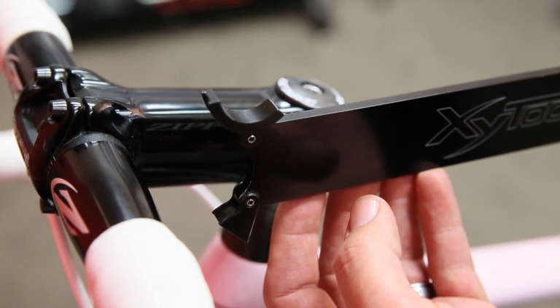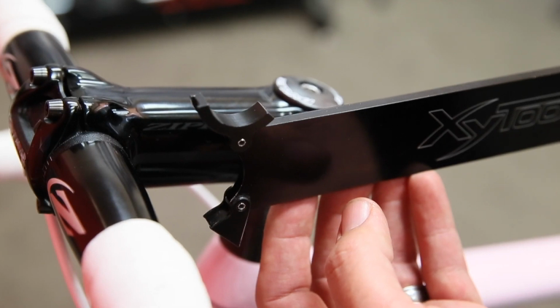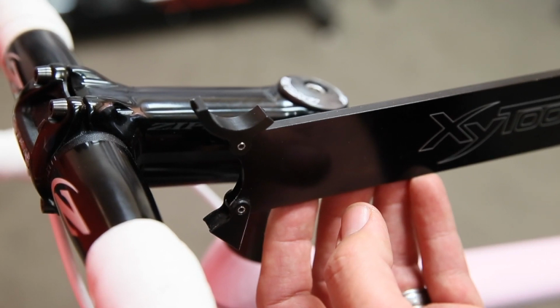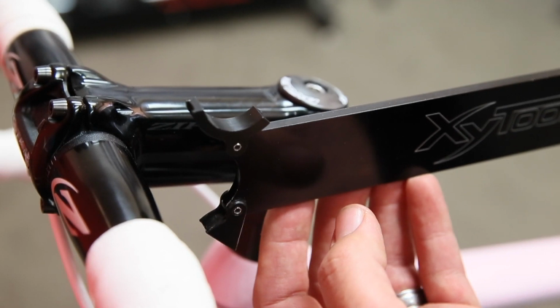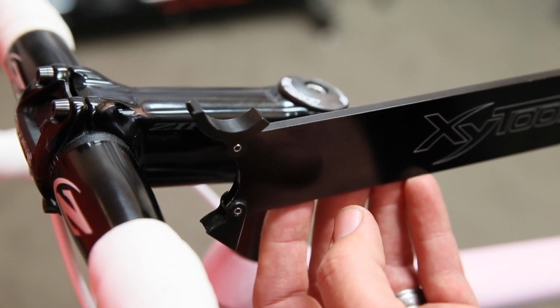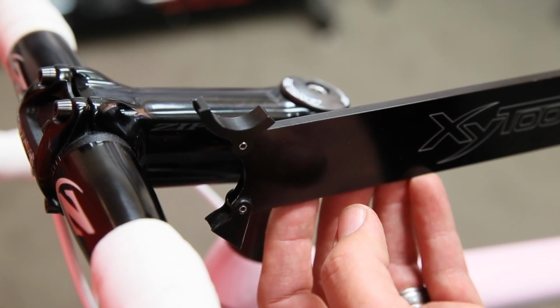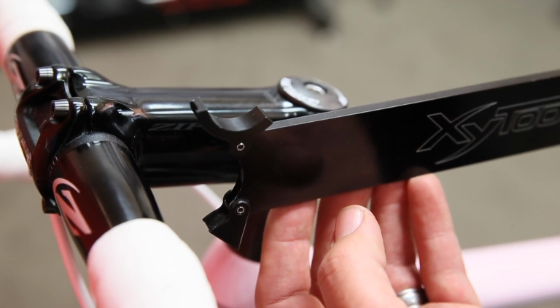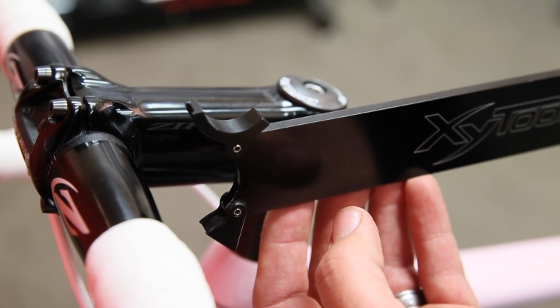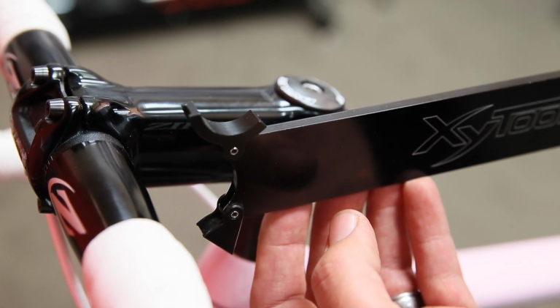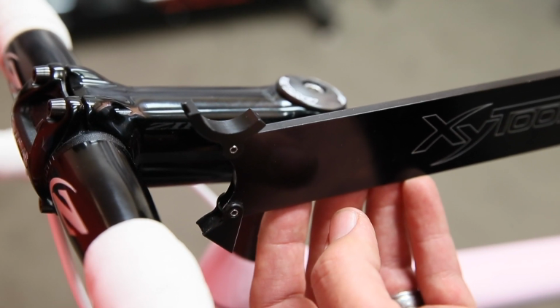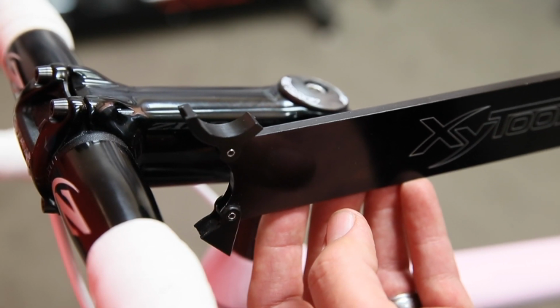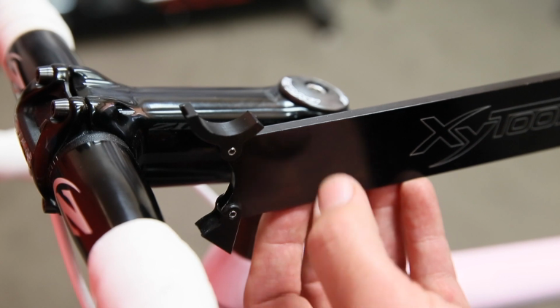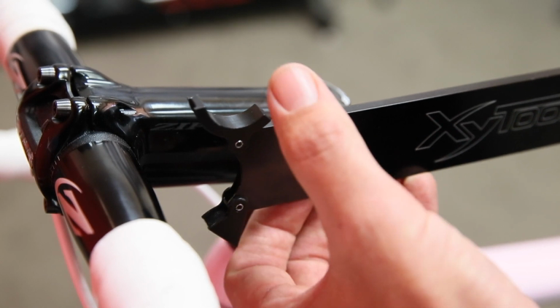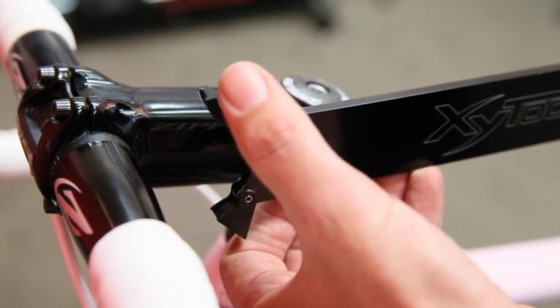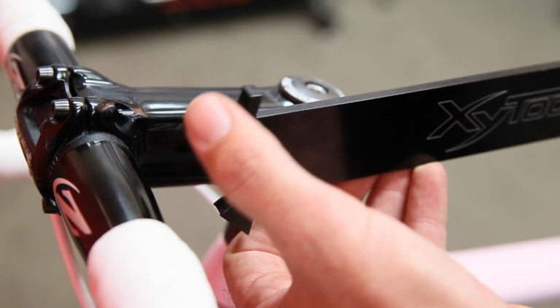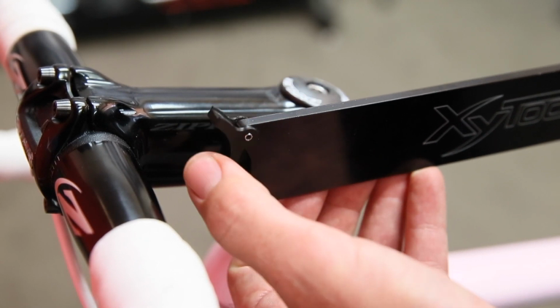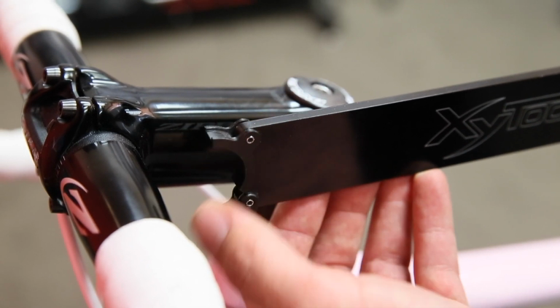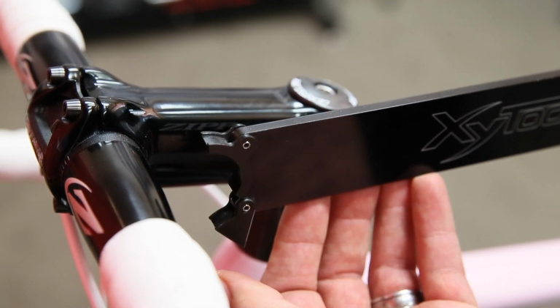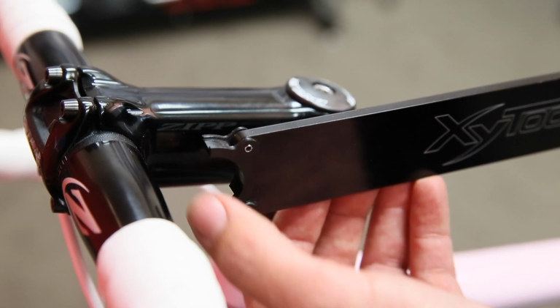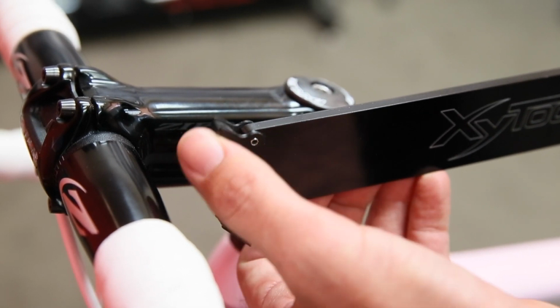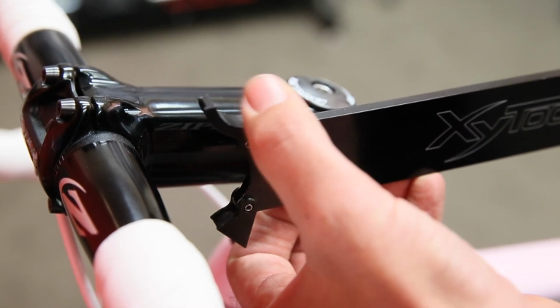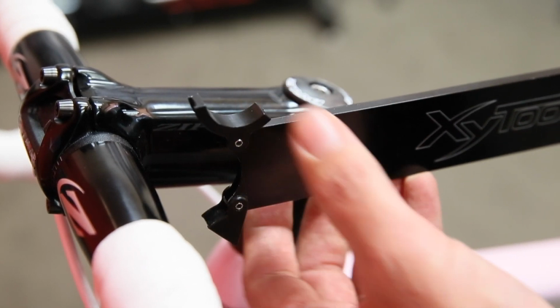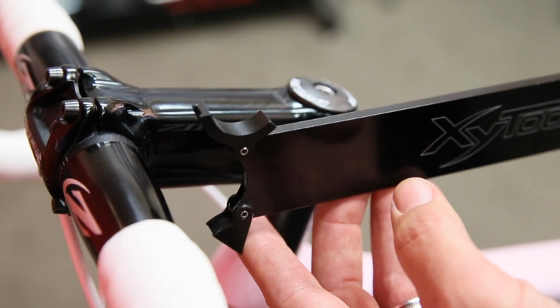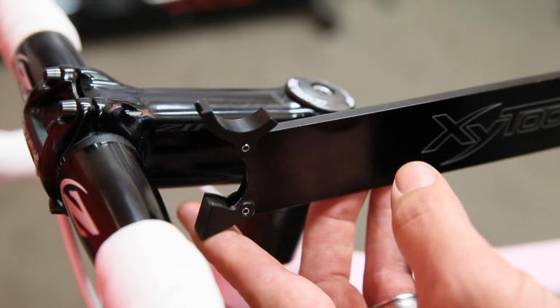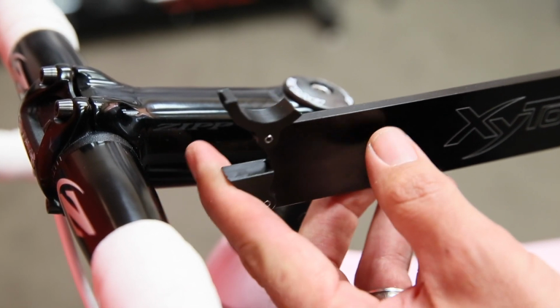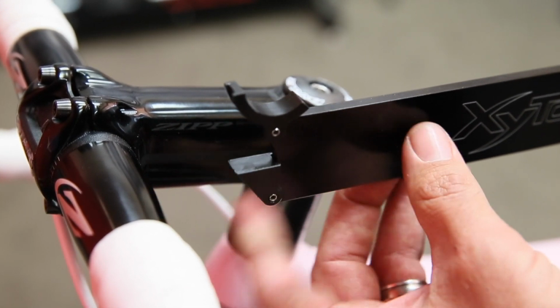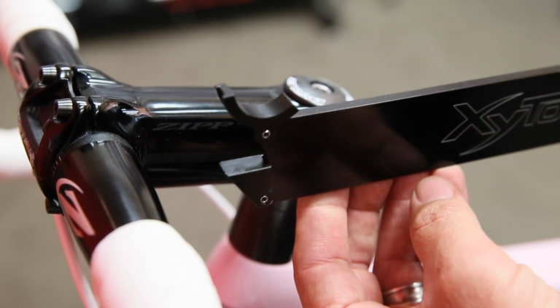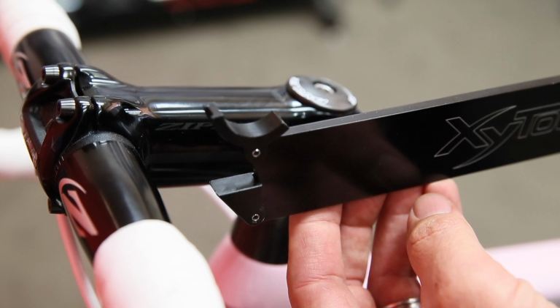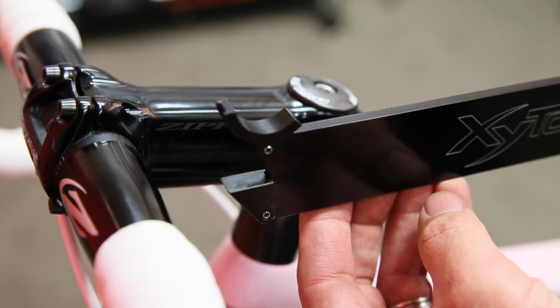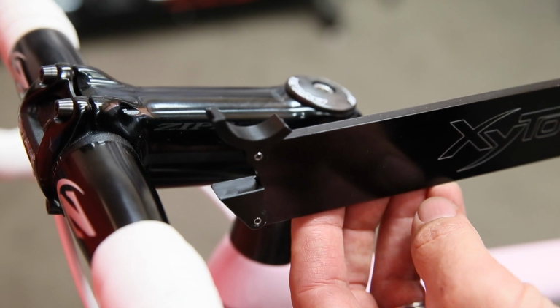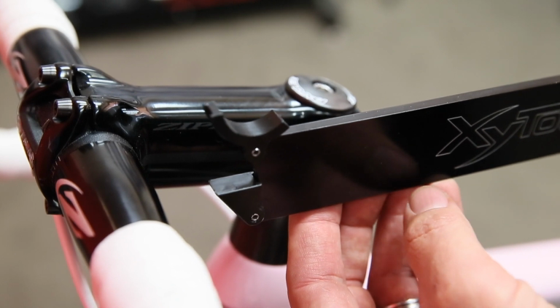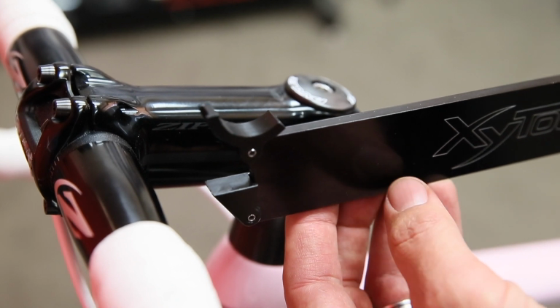As with all Purely Custom tools, everything has been thought out. You can measure different sized bars or pad XY on time trial bikes.